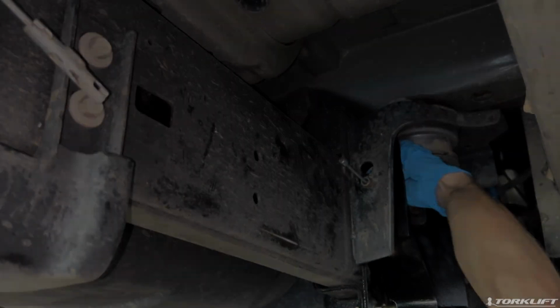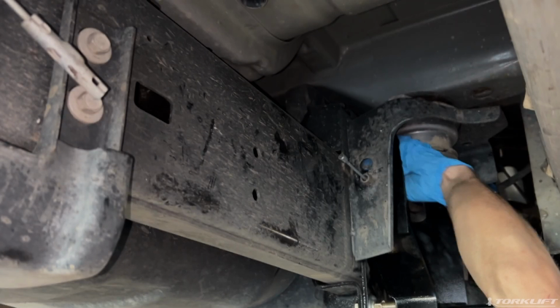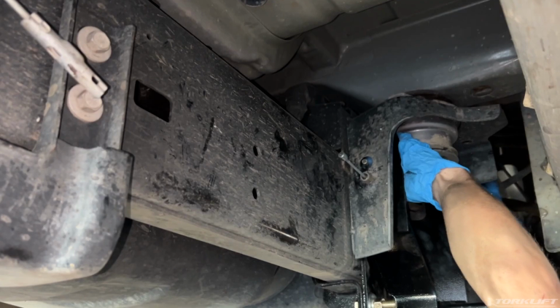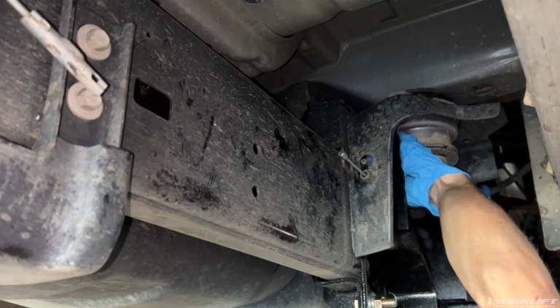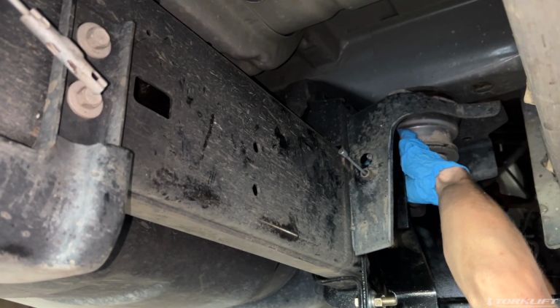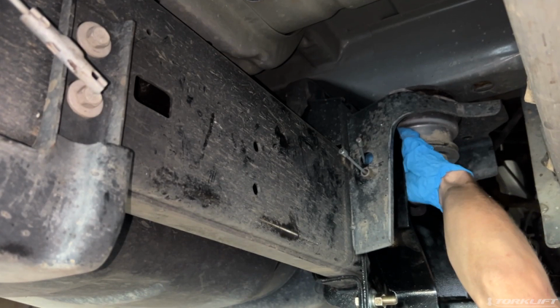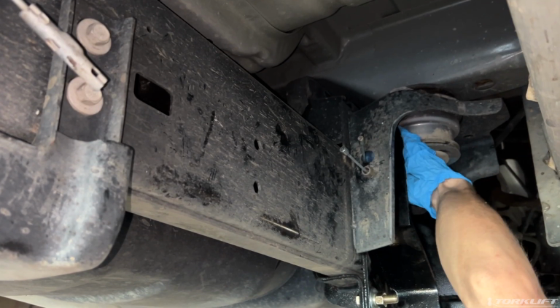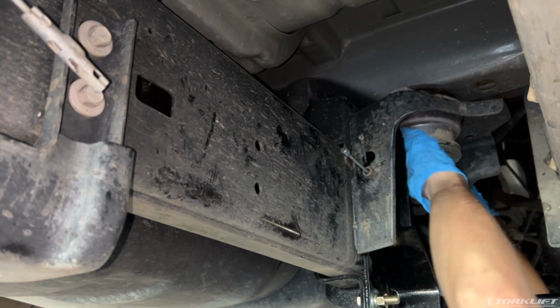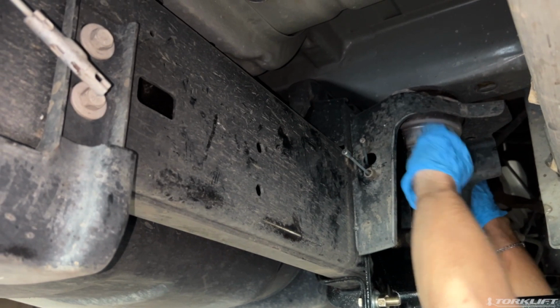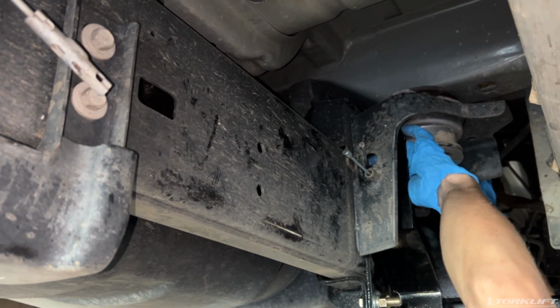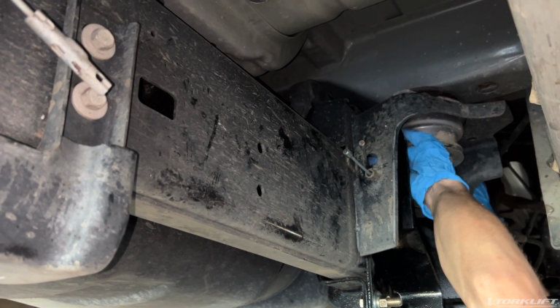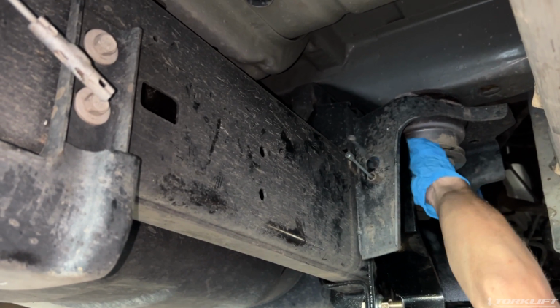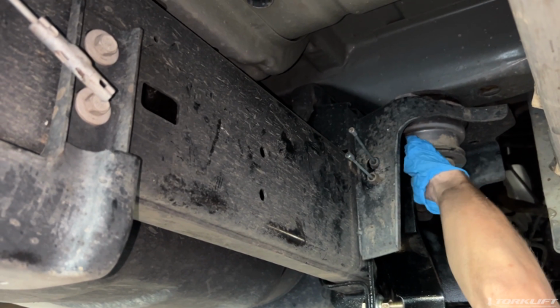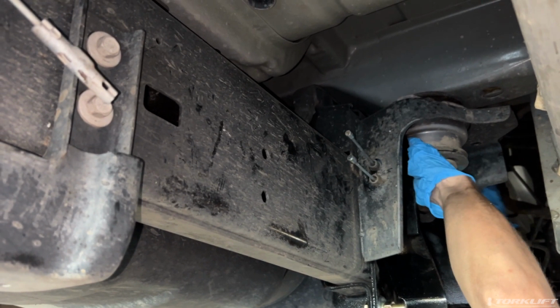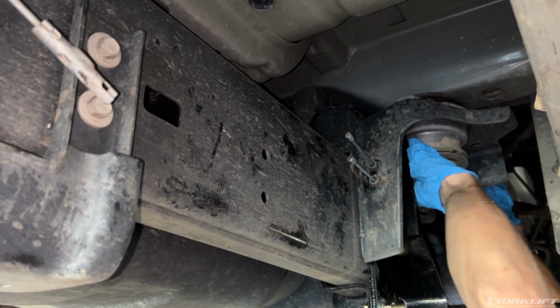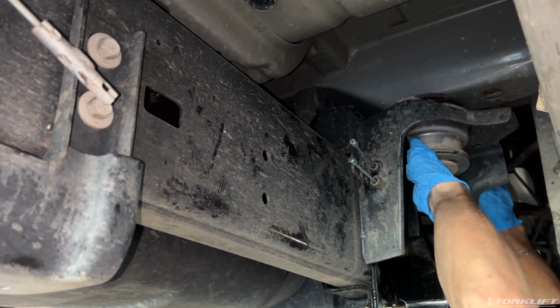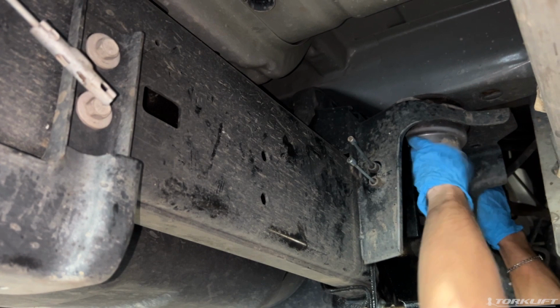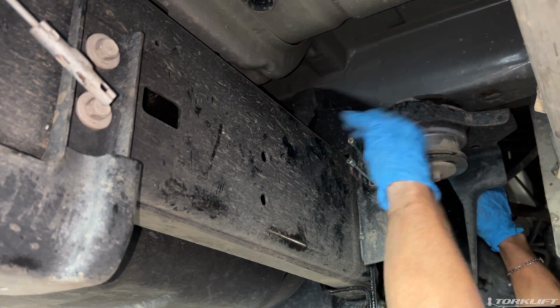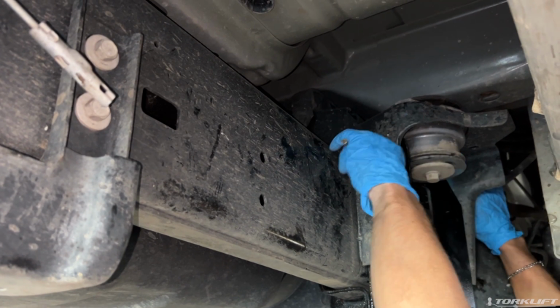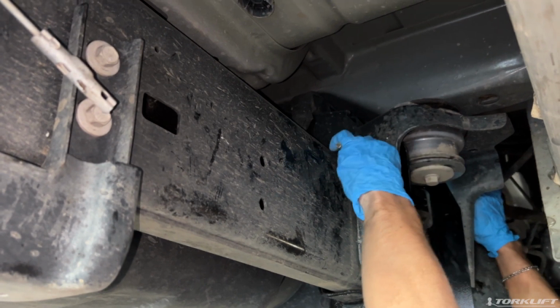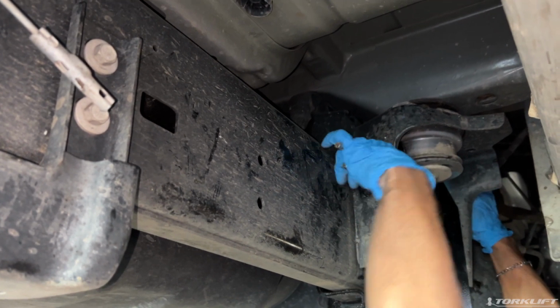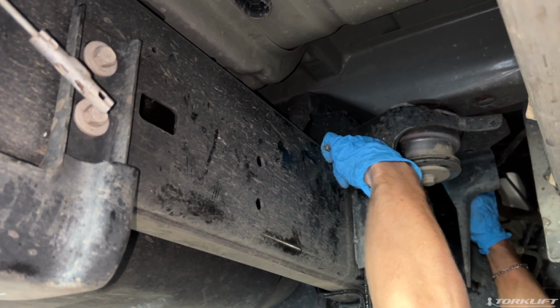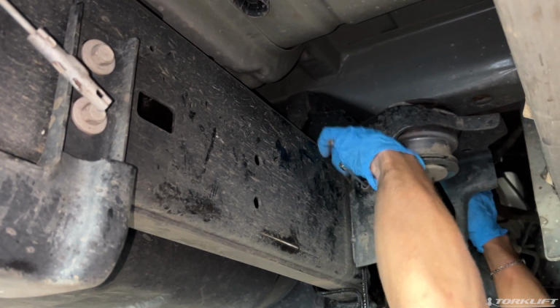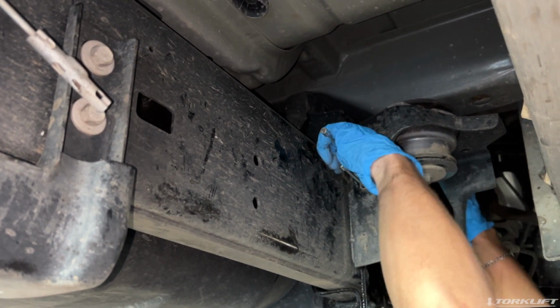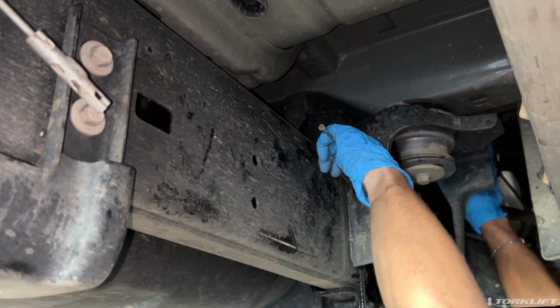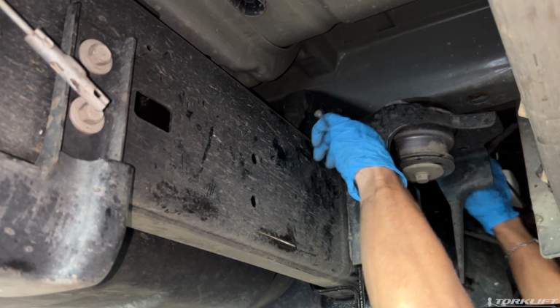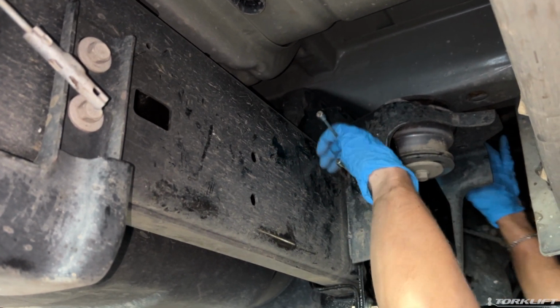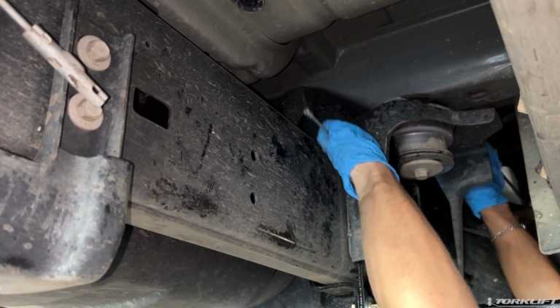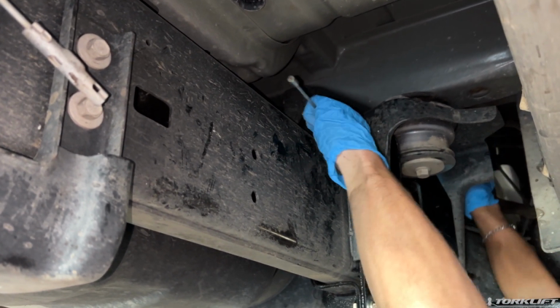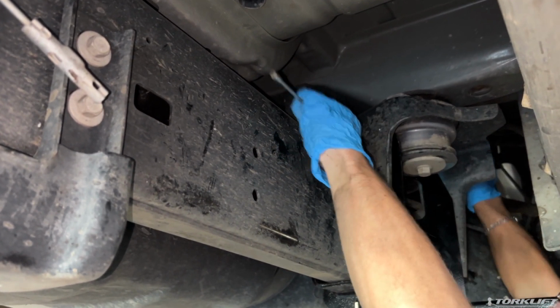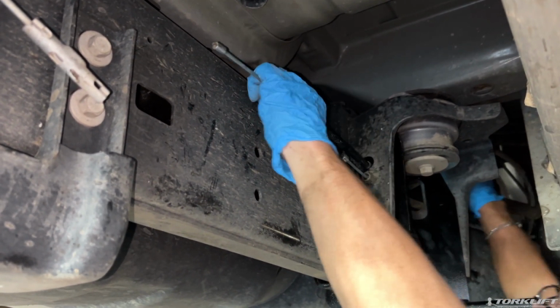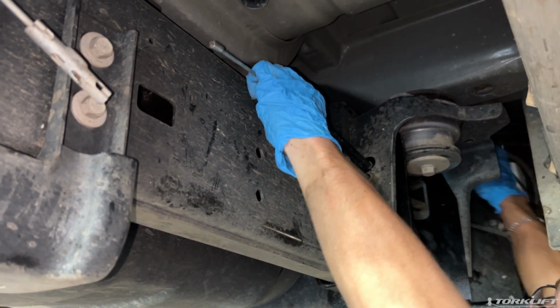Reinstall the parking brake in the reverse order of removal, taking care to re-thread your parking brake from the marked location from before.